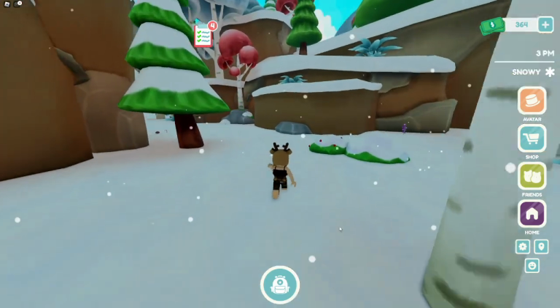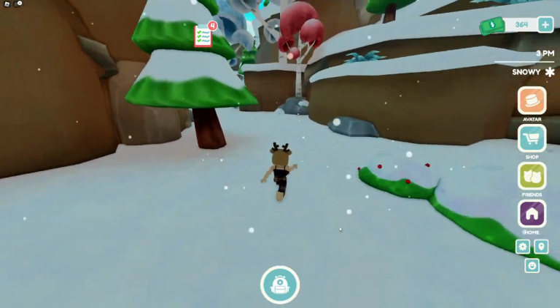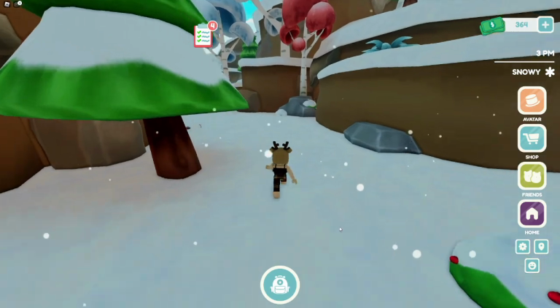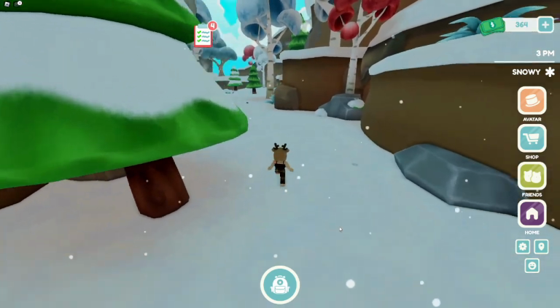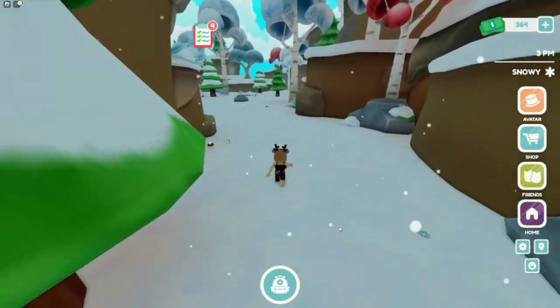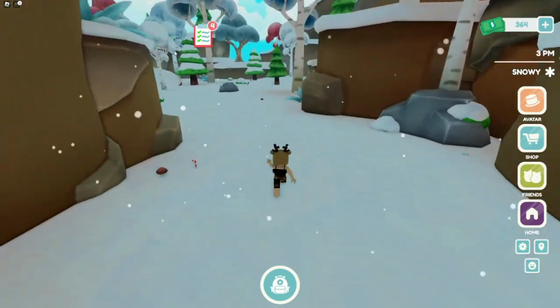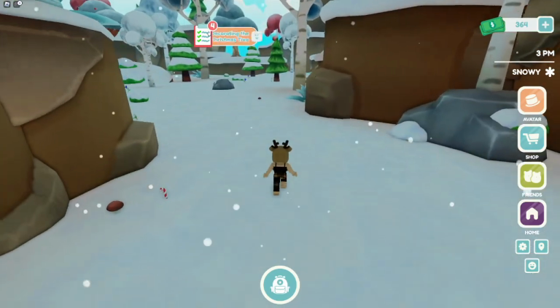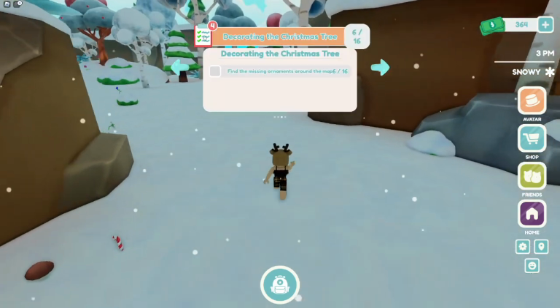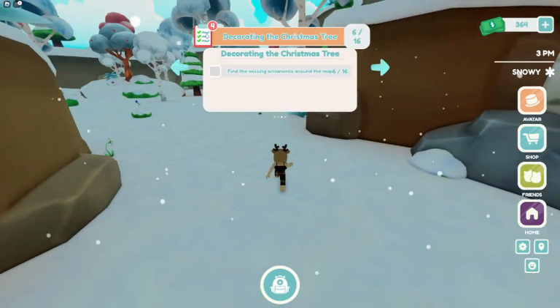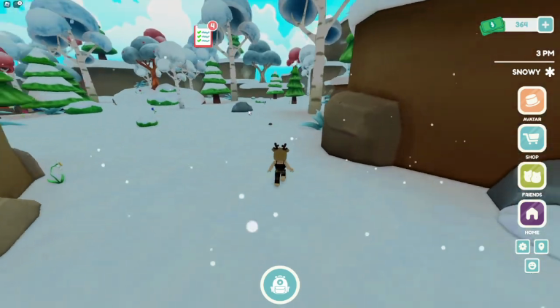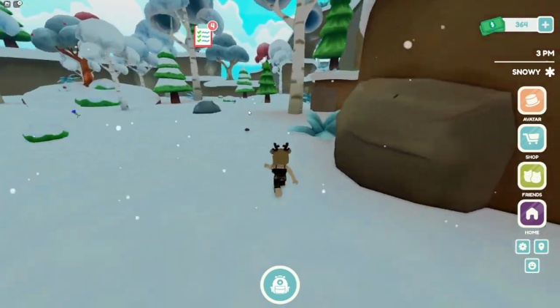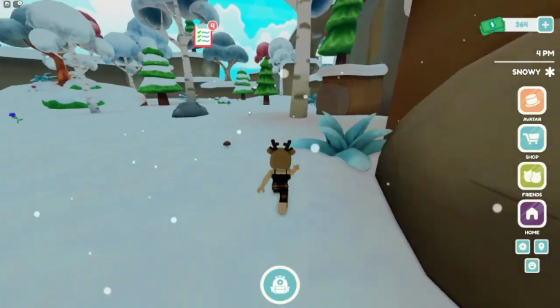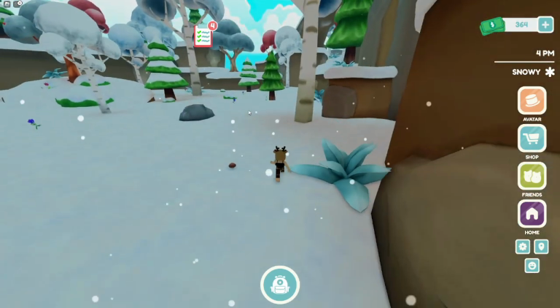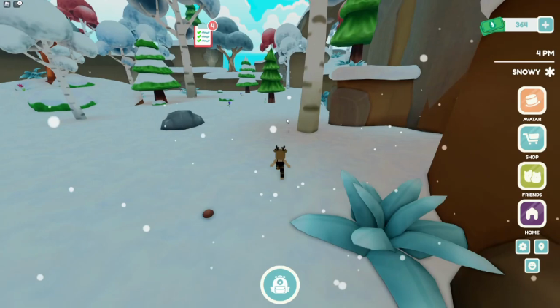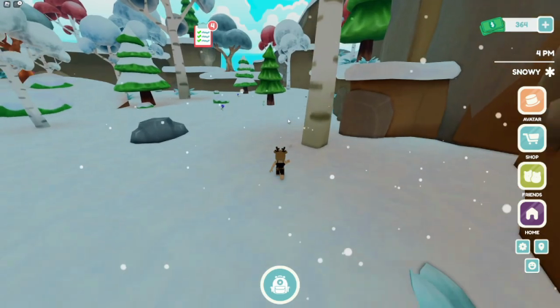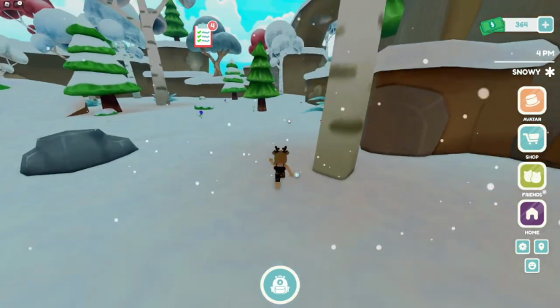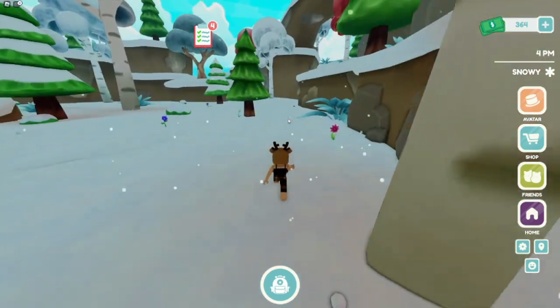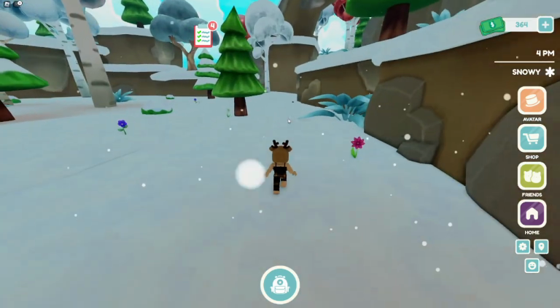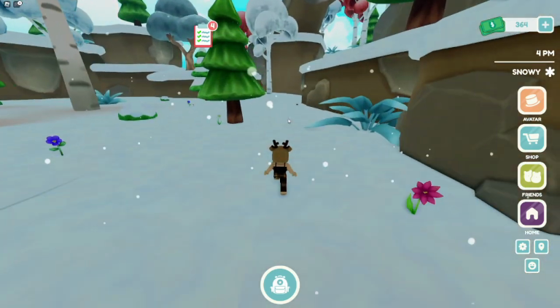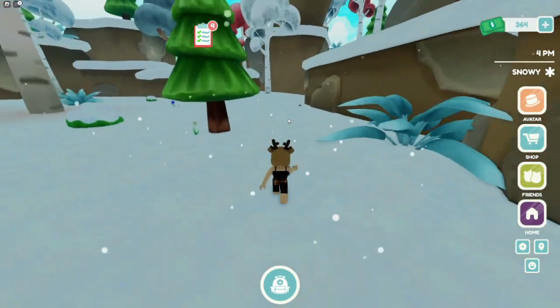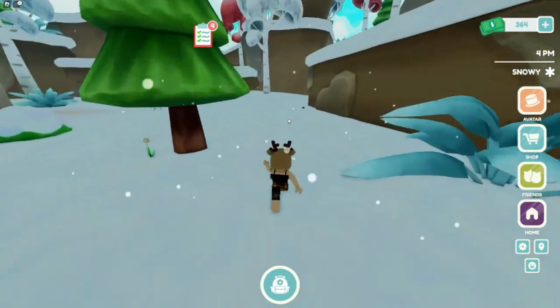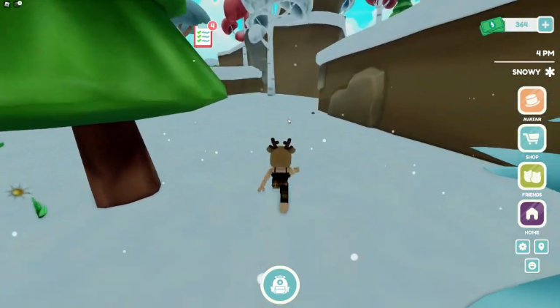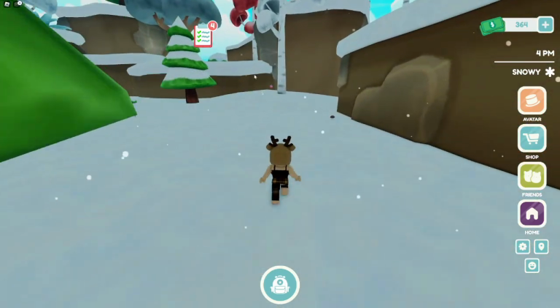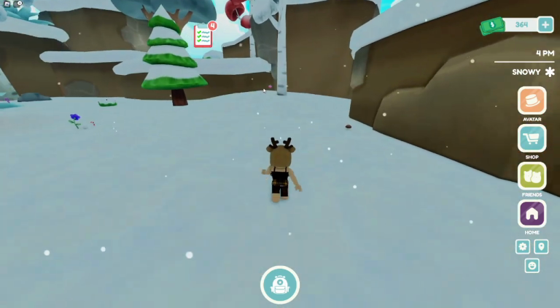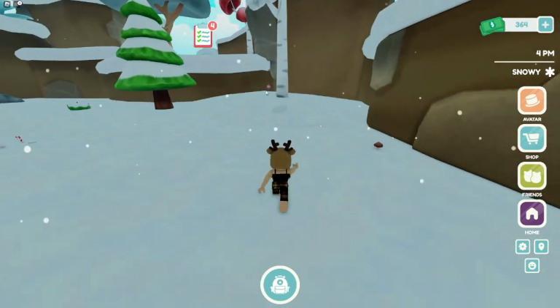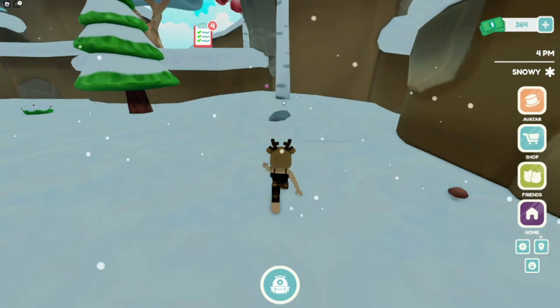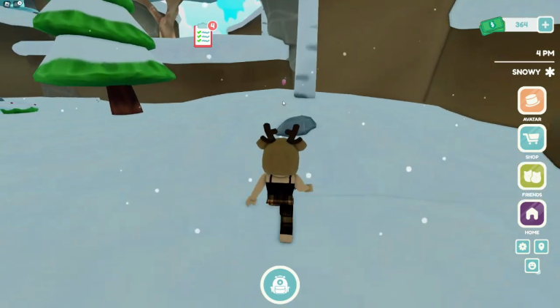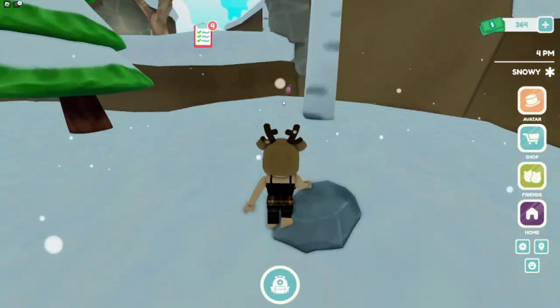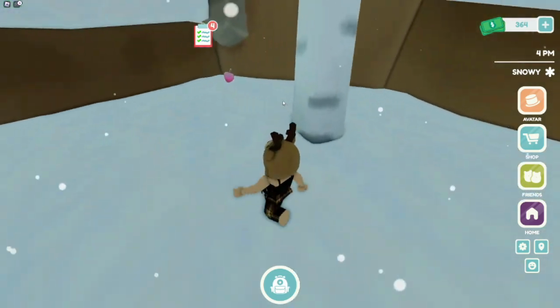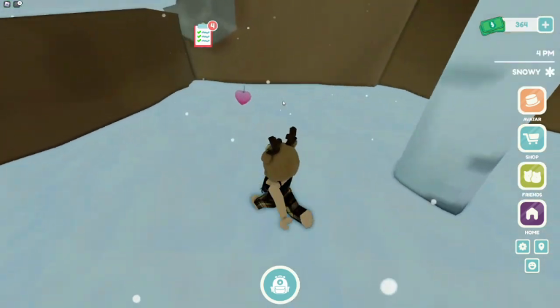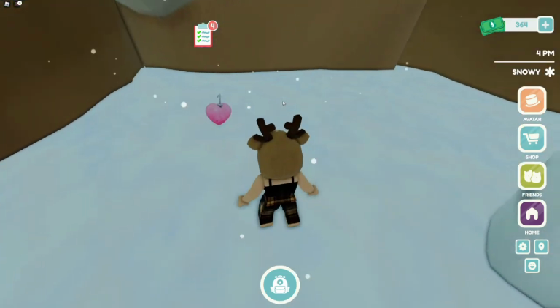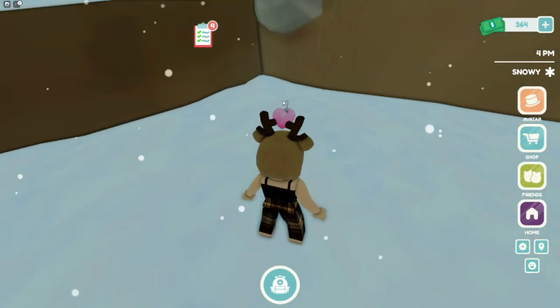Now I'm going to go behind here. You should have six, but if you go straight back, just straight back here, that is your next one. This one is a little heart ornament.